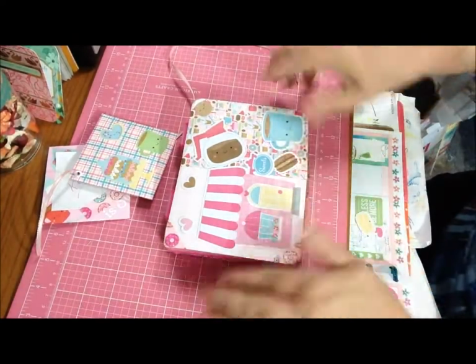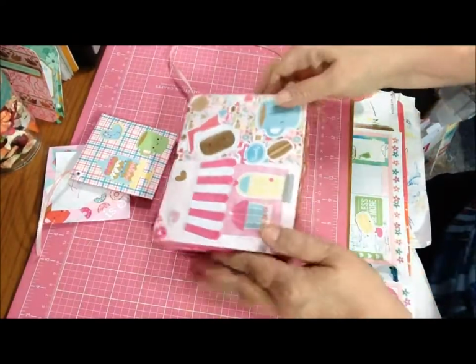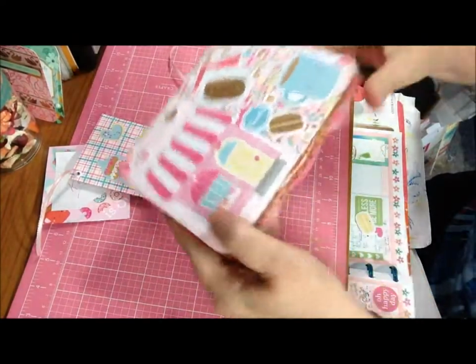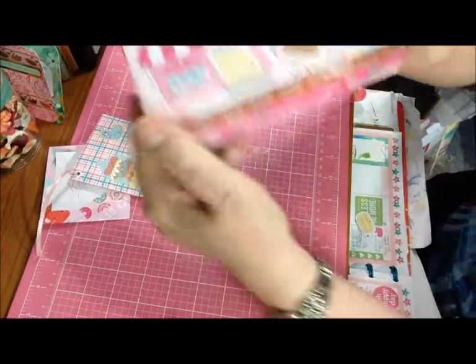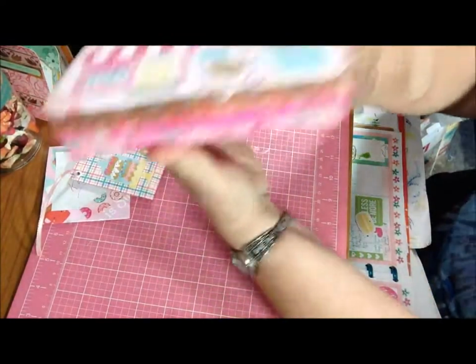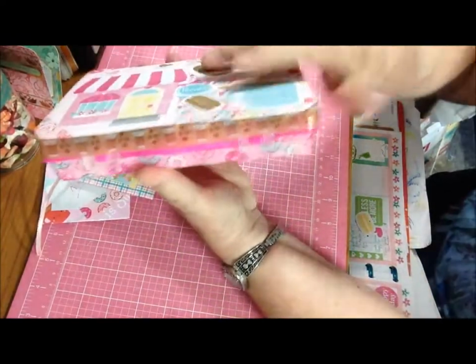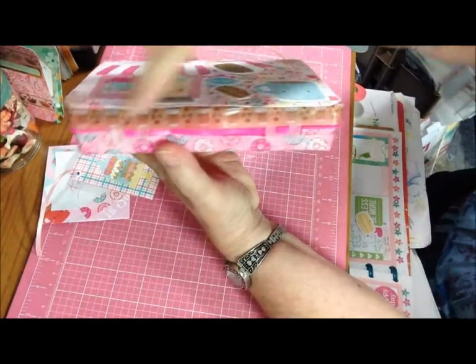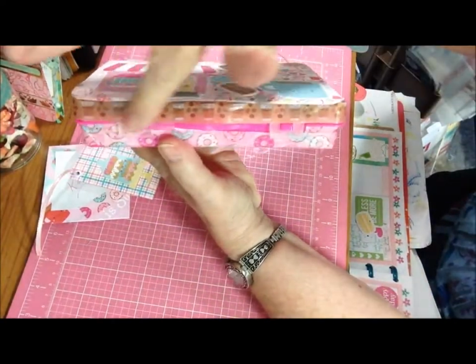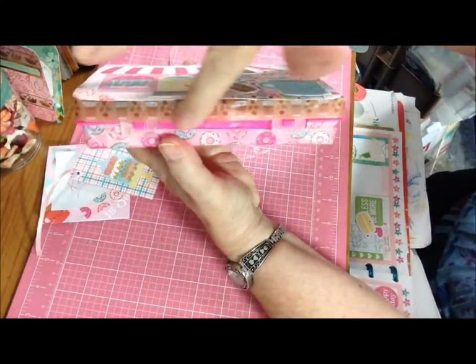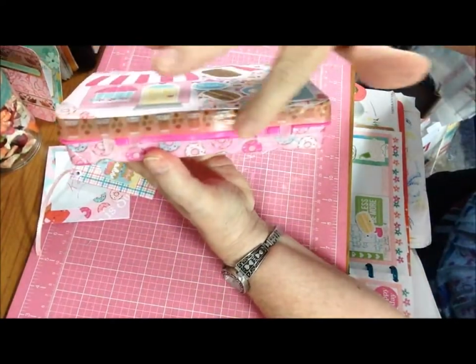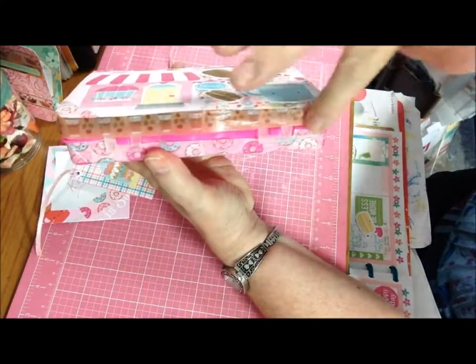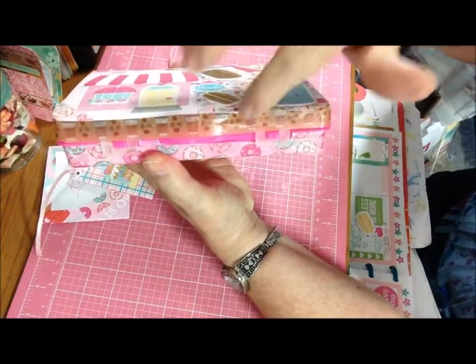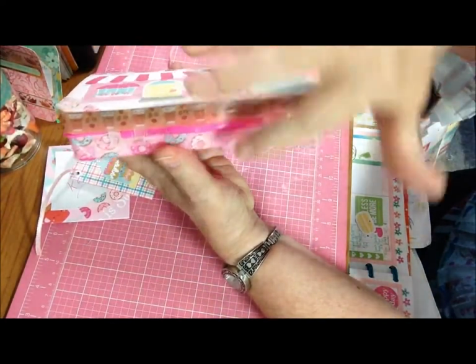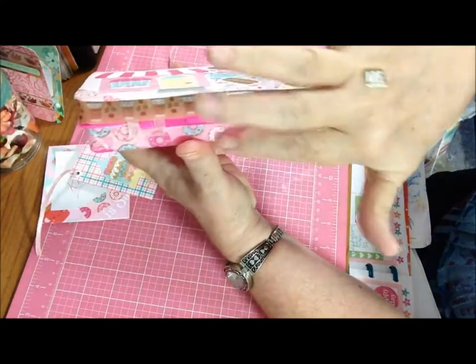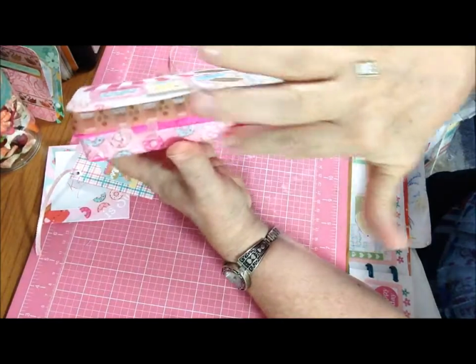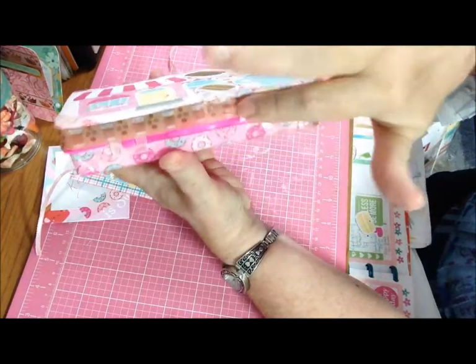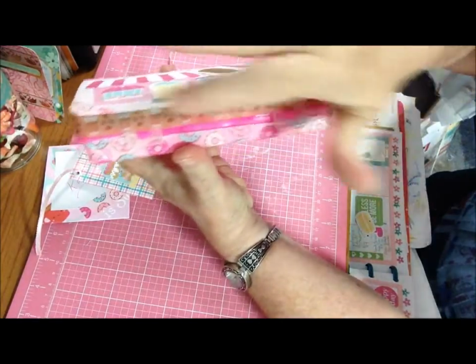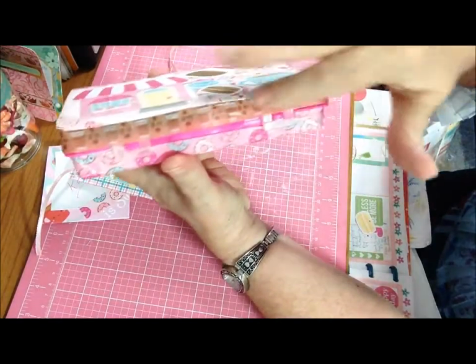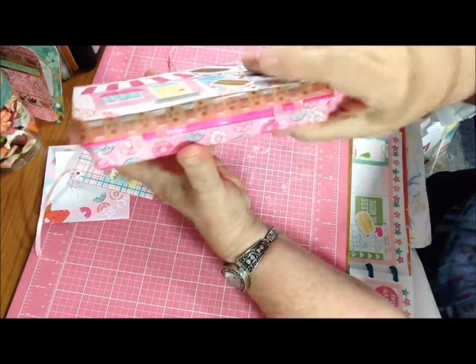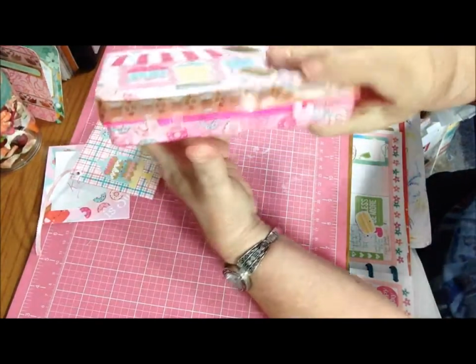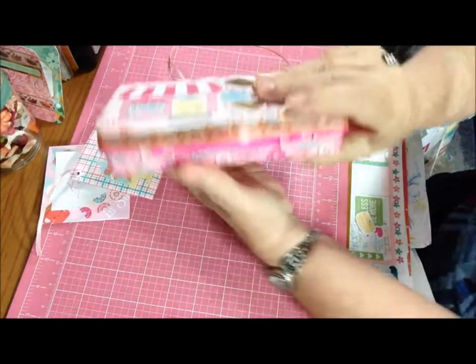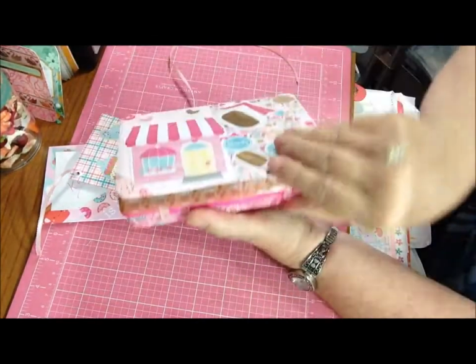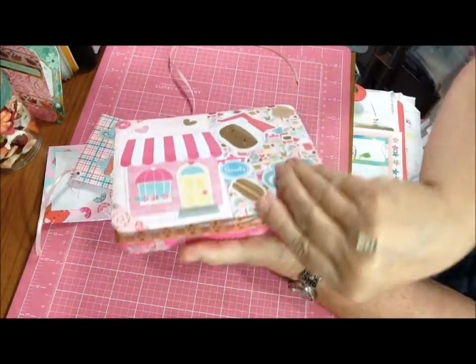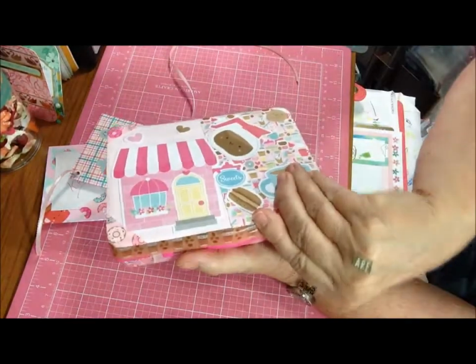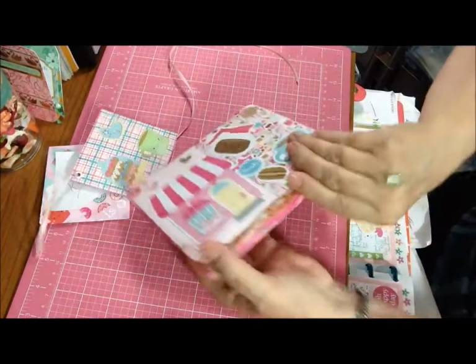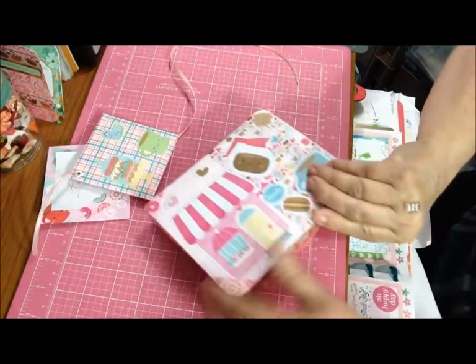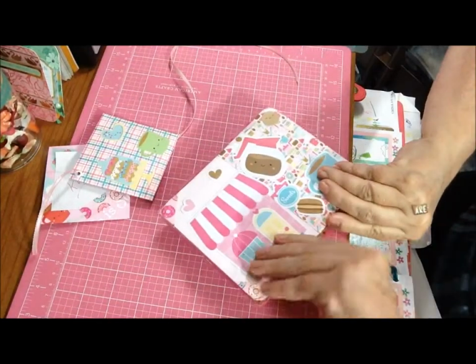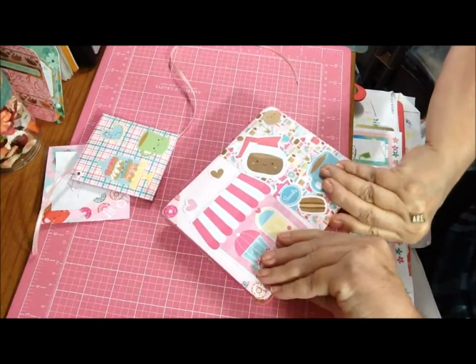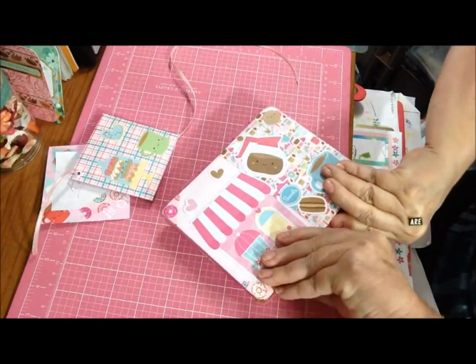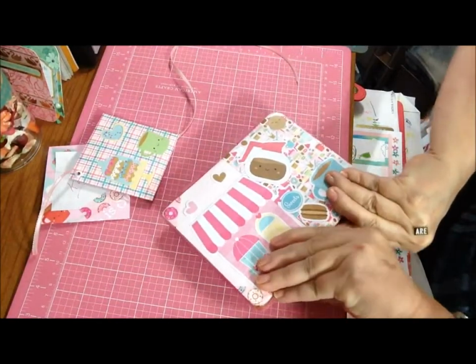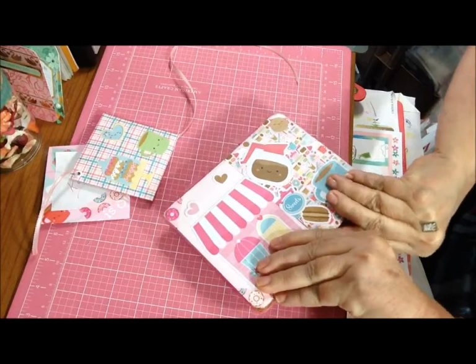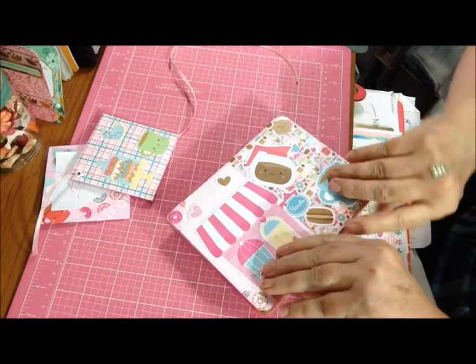And the washi here is from Doodlebug, from the same collection. So let's open it and see.